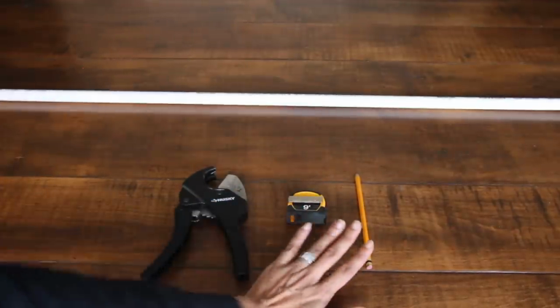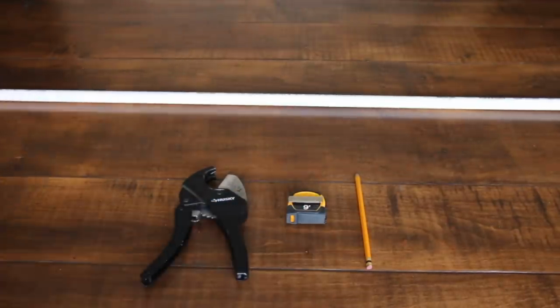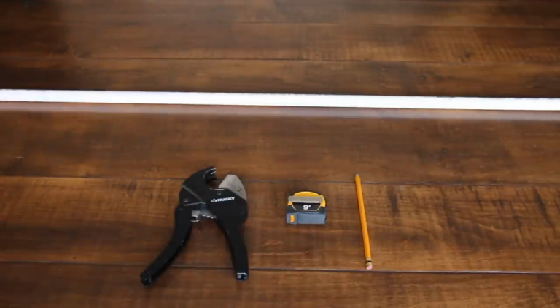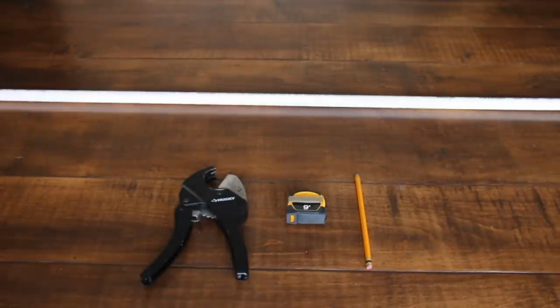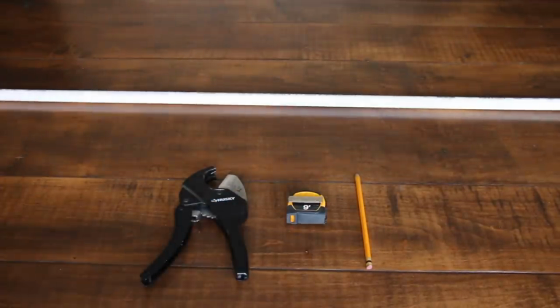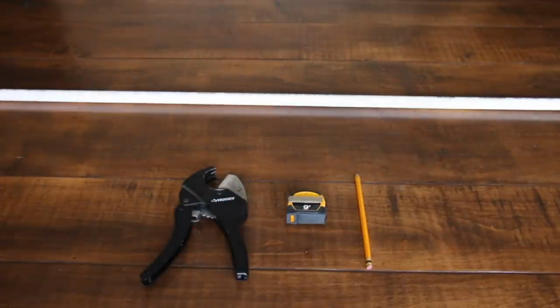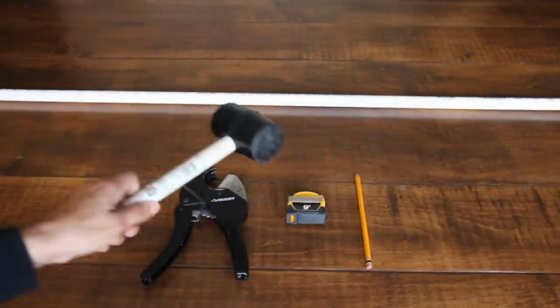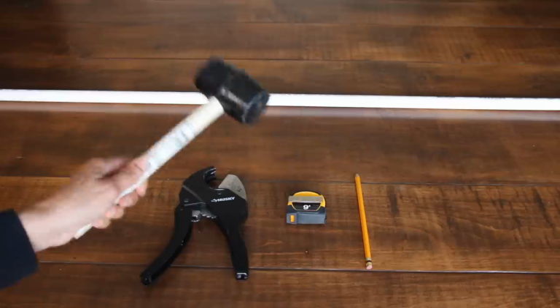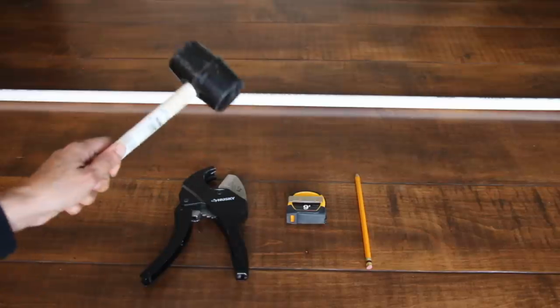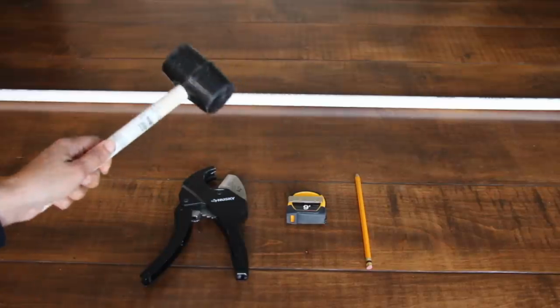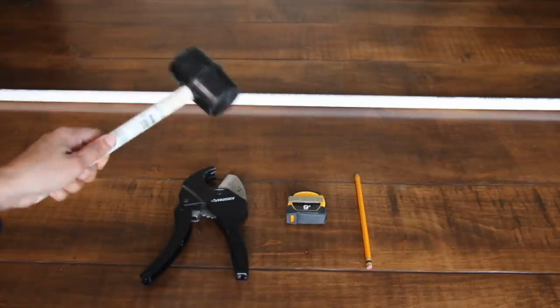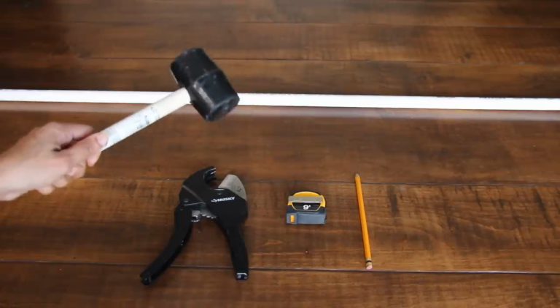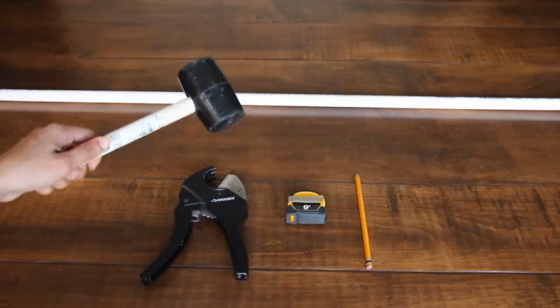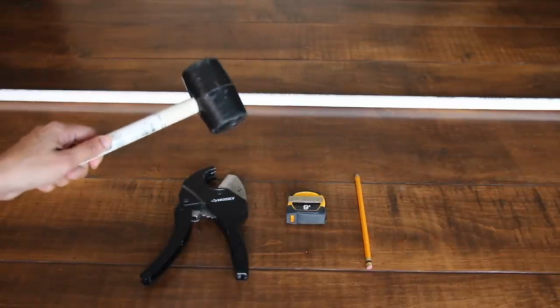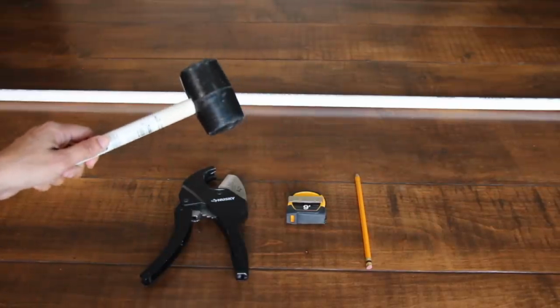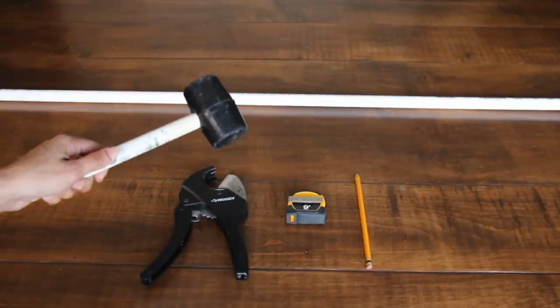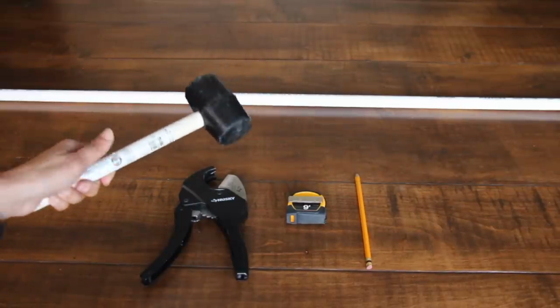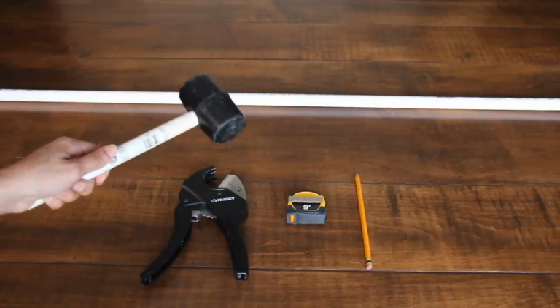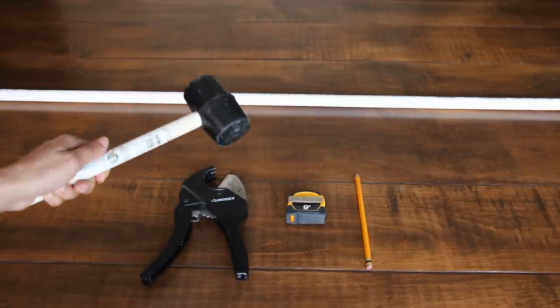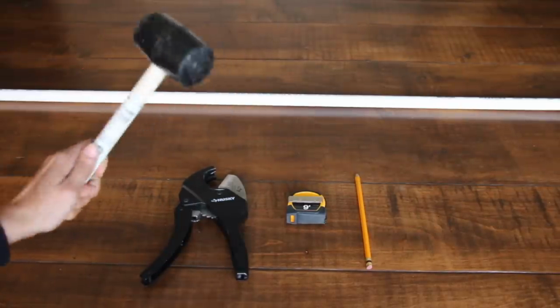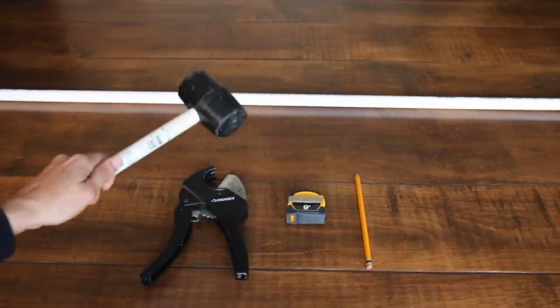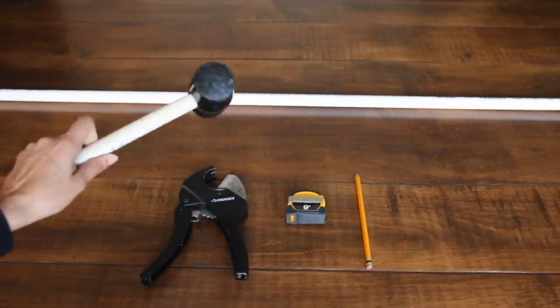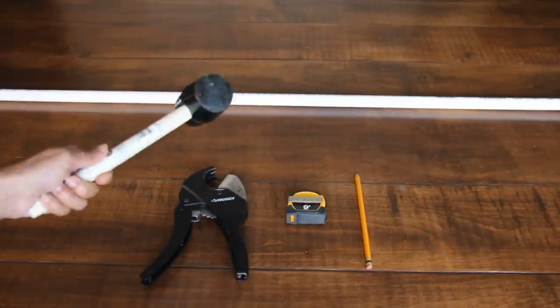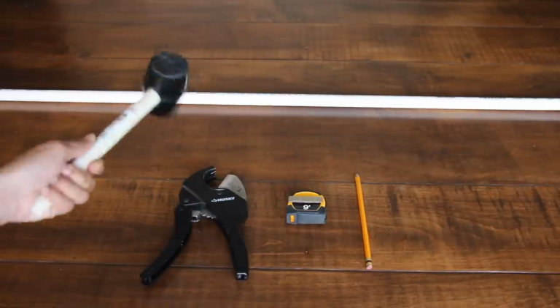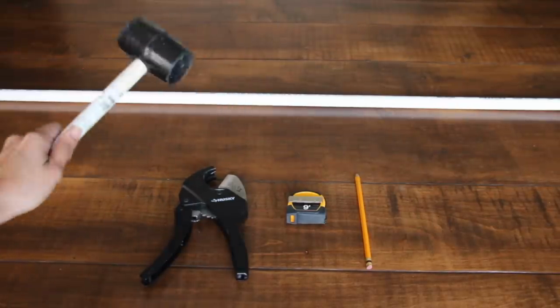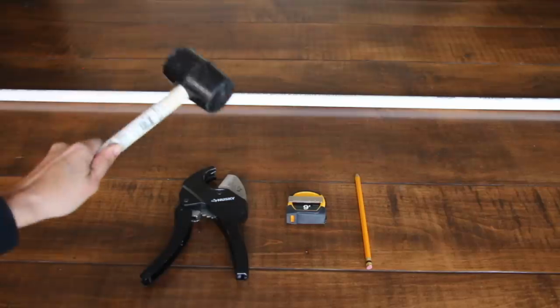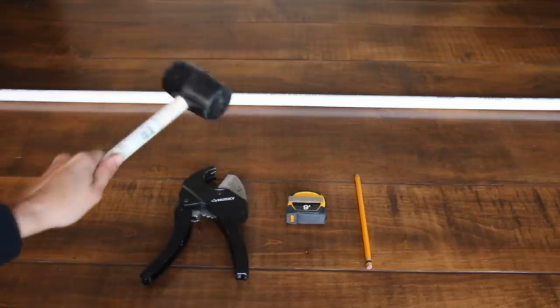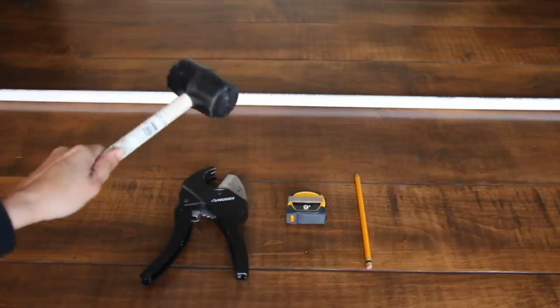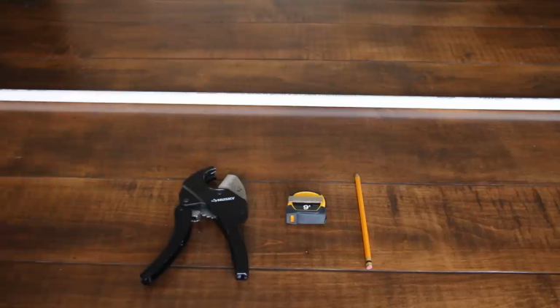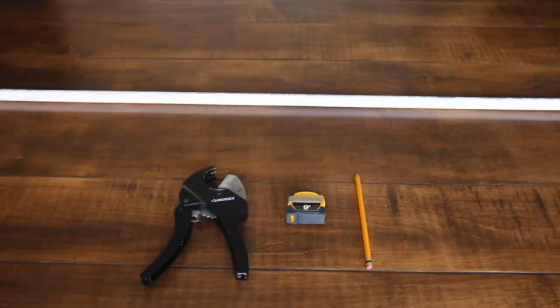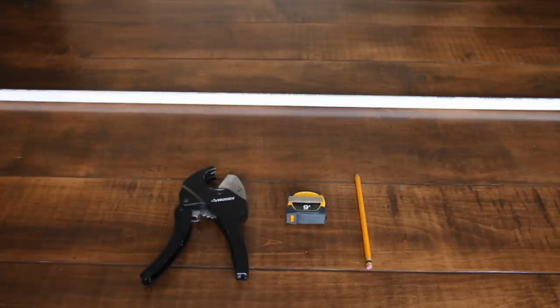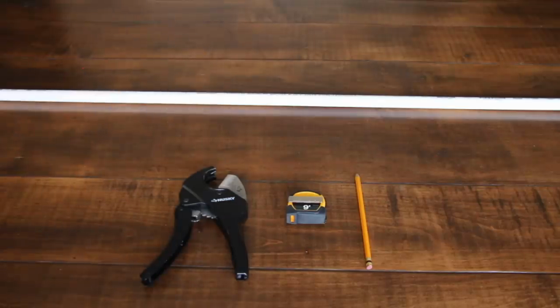Later on you're also going to need a mallet — I'm not sure how to say it, one is the hairstyle and one is this rubber hammer — so you're gonna need one of these.